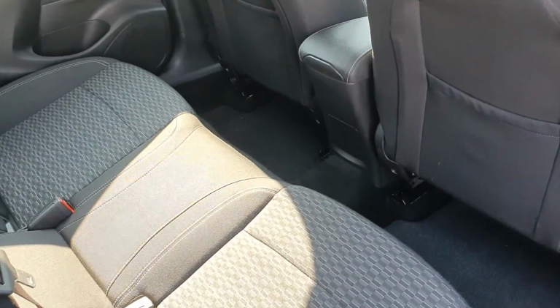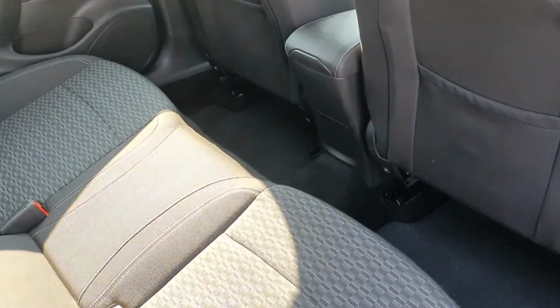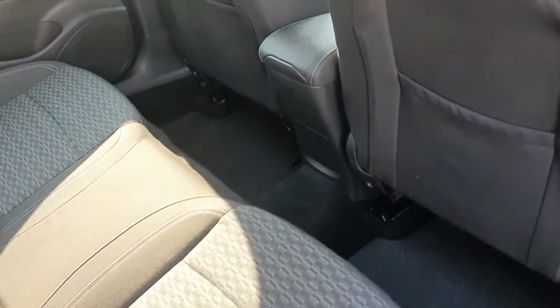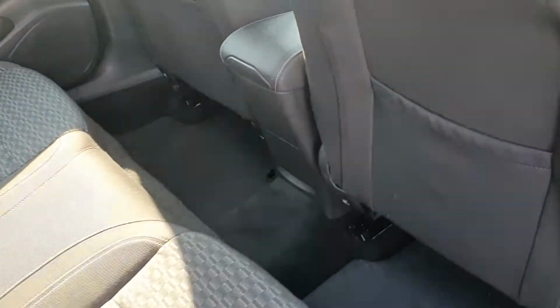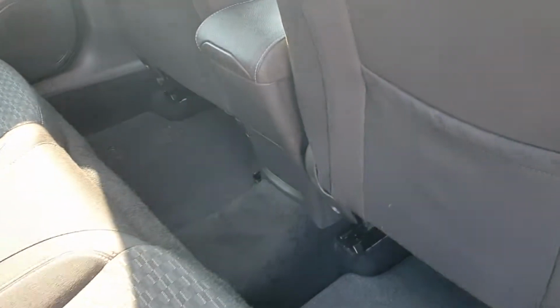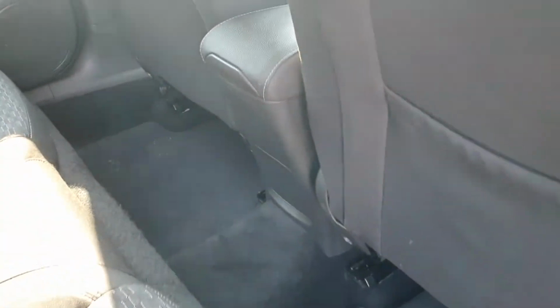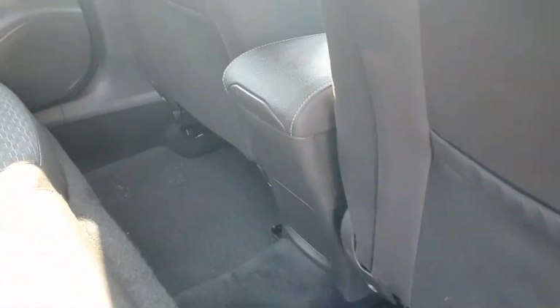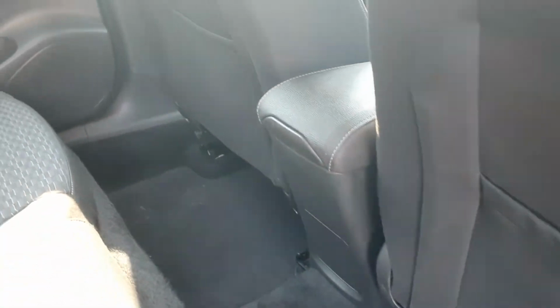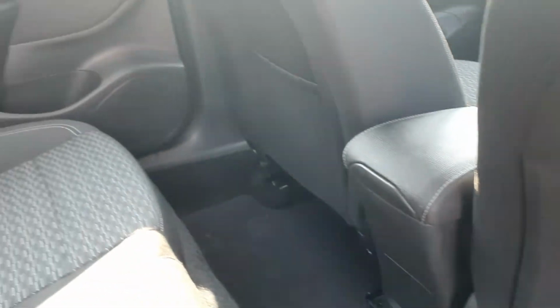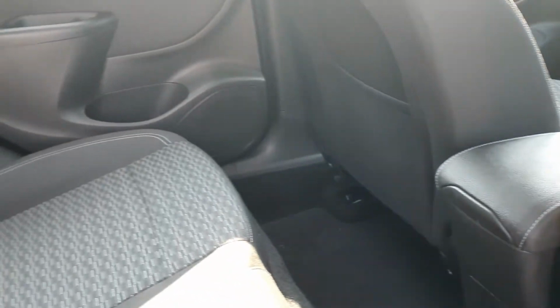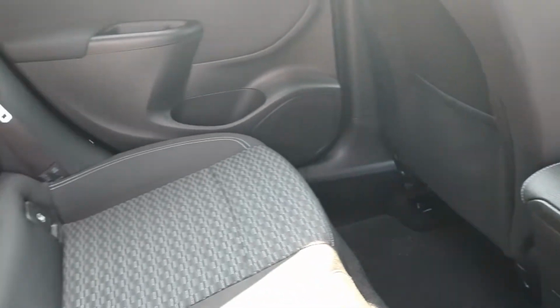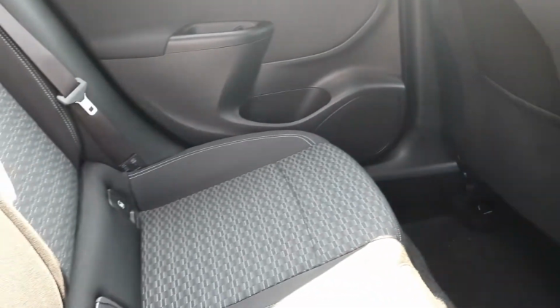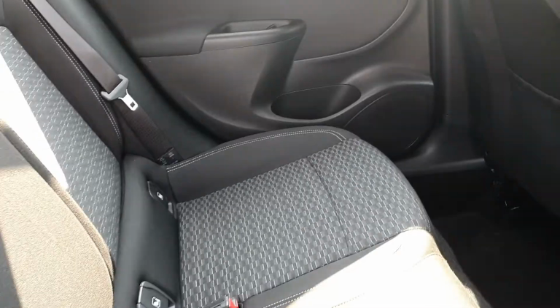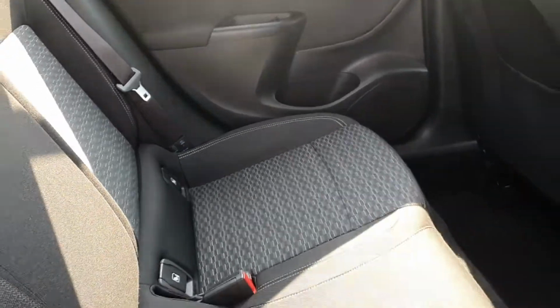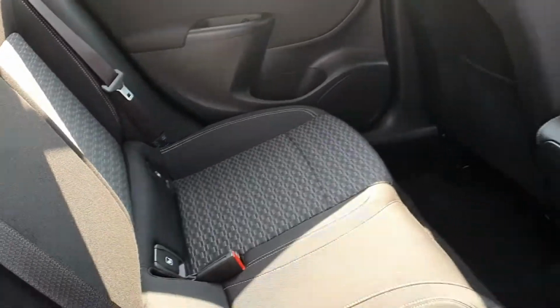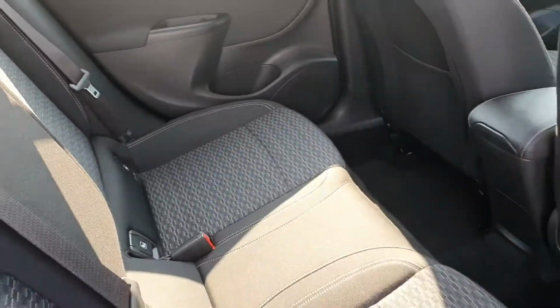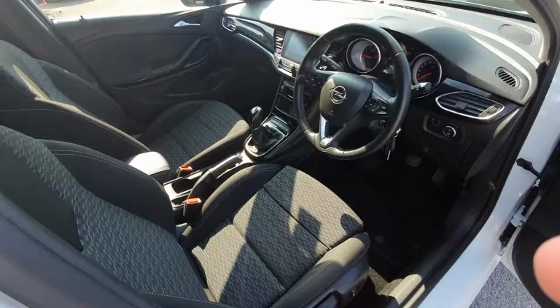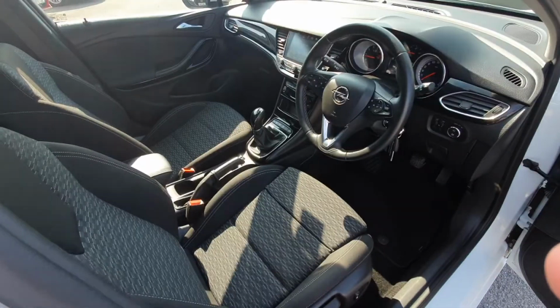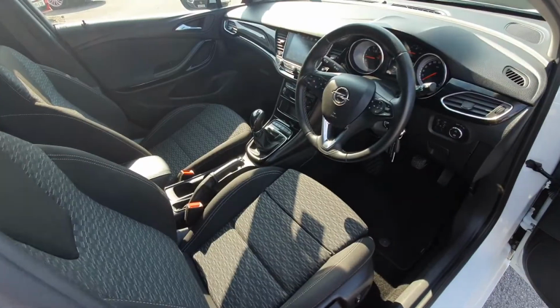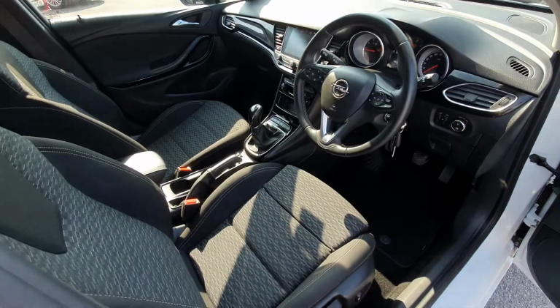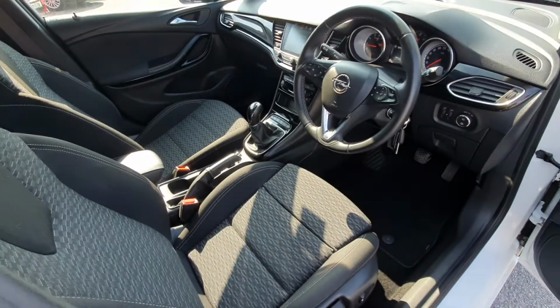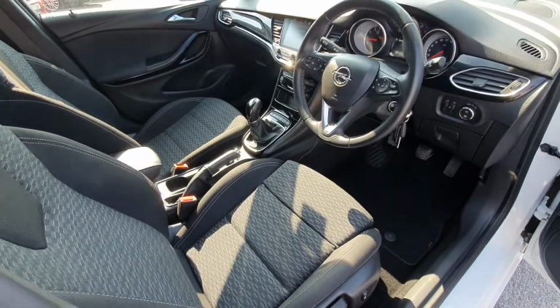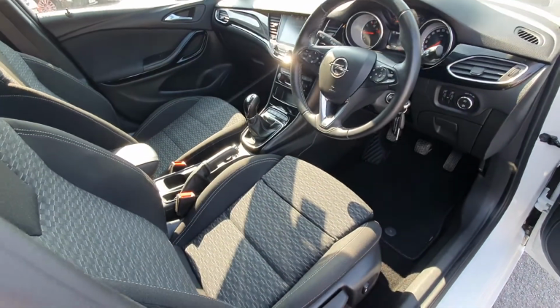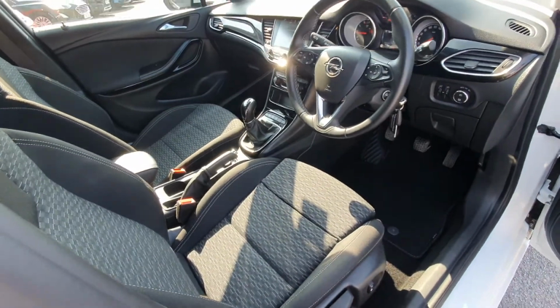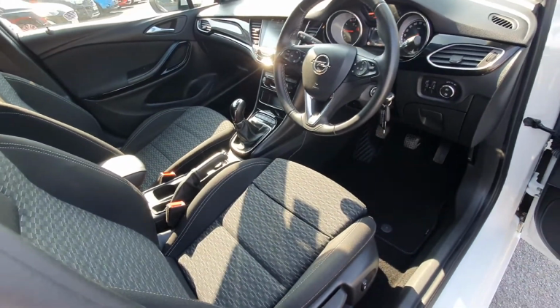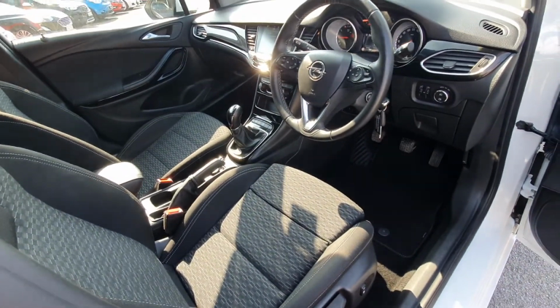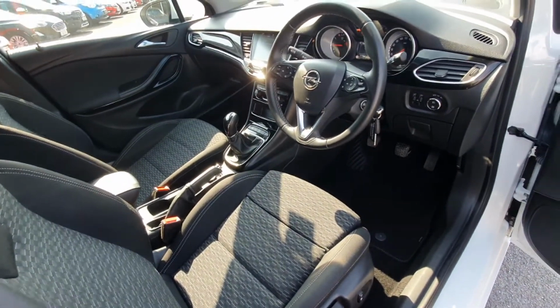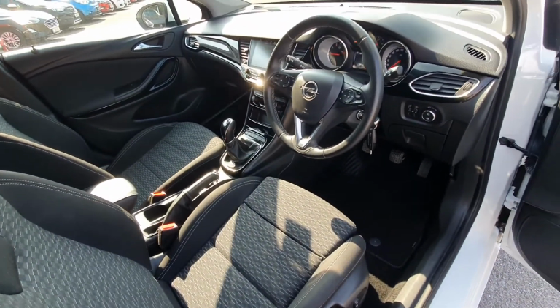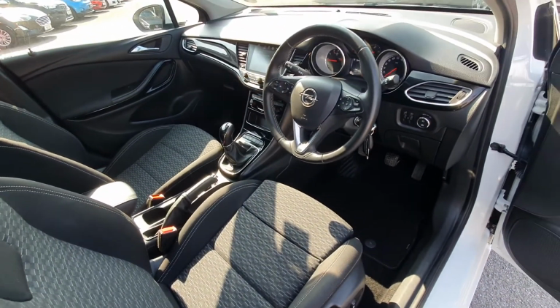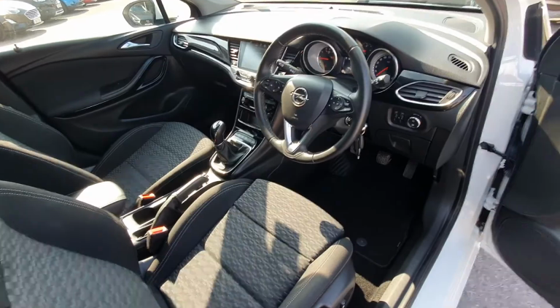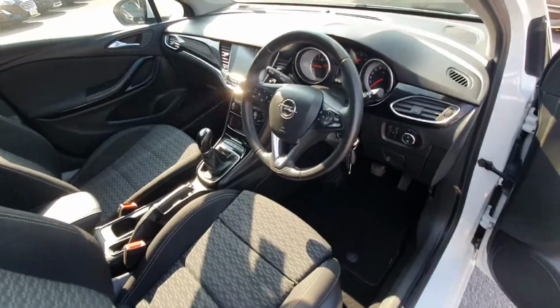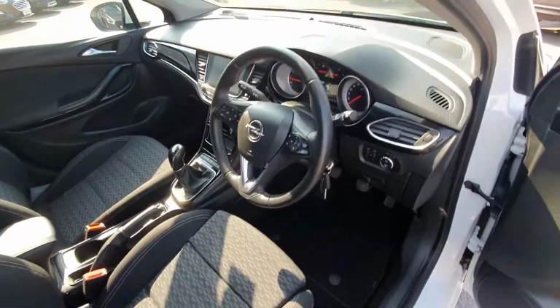You have black cloth interior with loads of leg room. There are isofix points on either side, full electric windows, and adjustable seats with lumbar support.